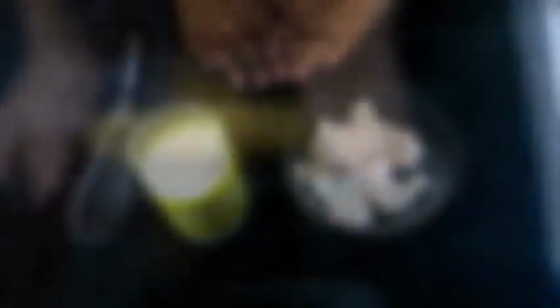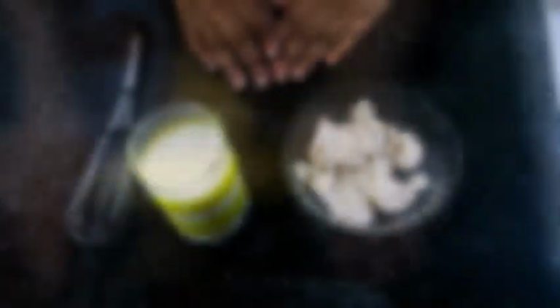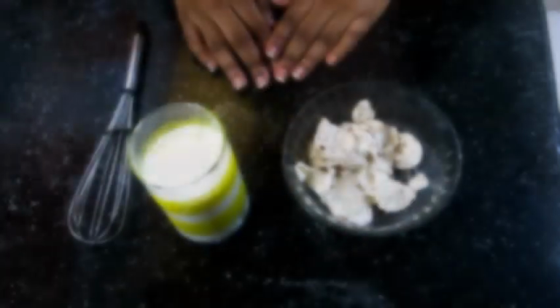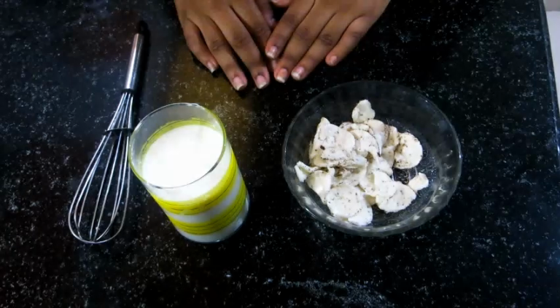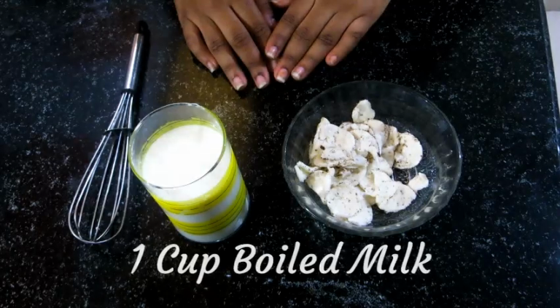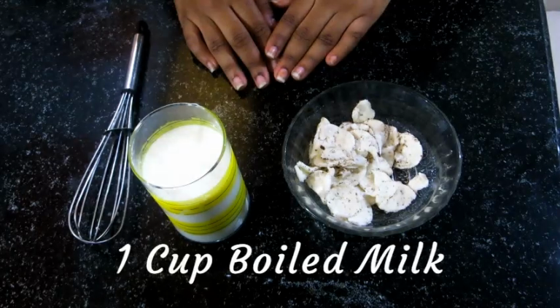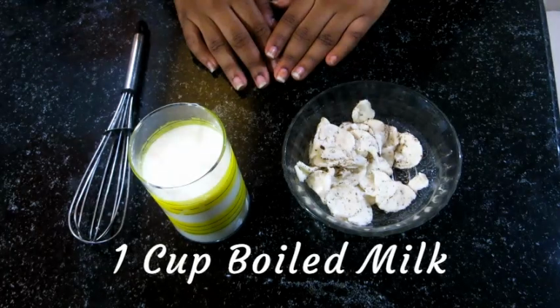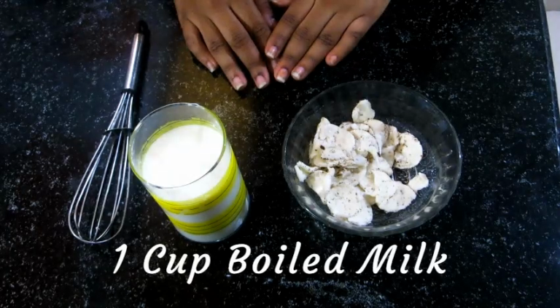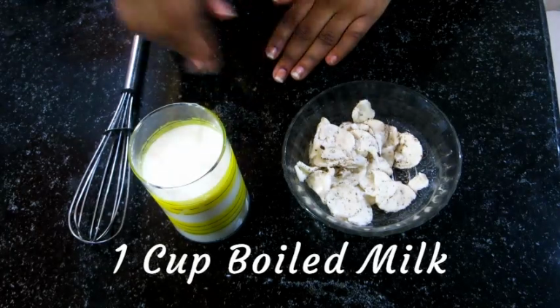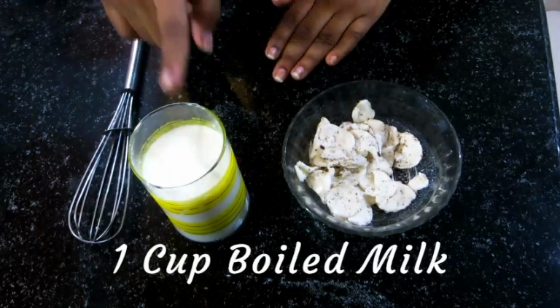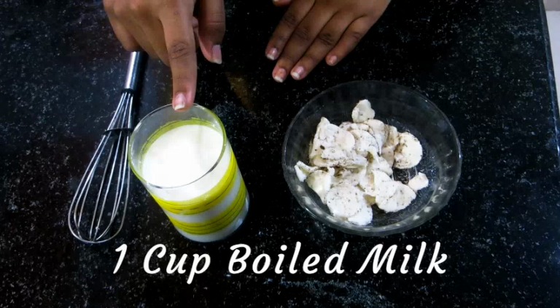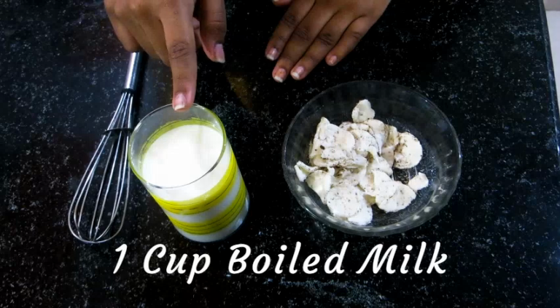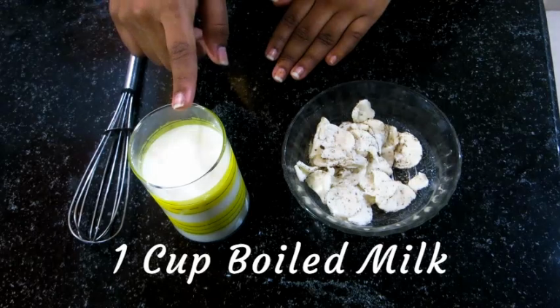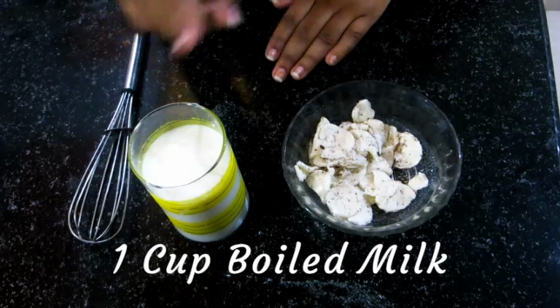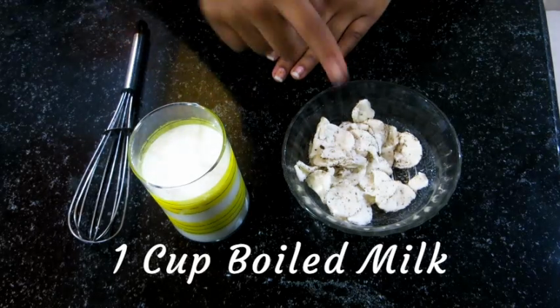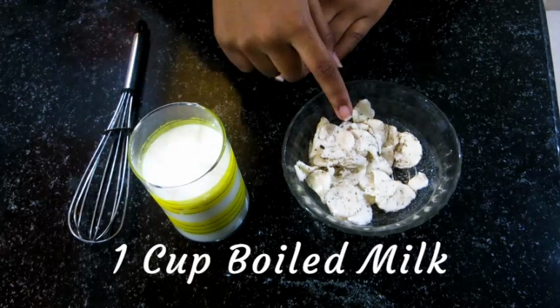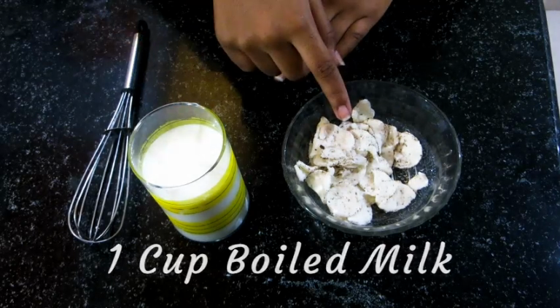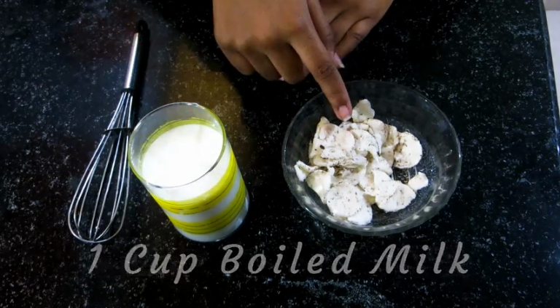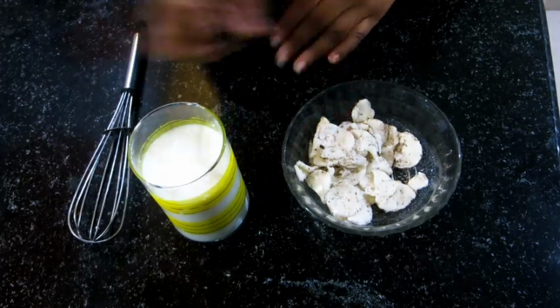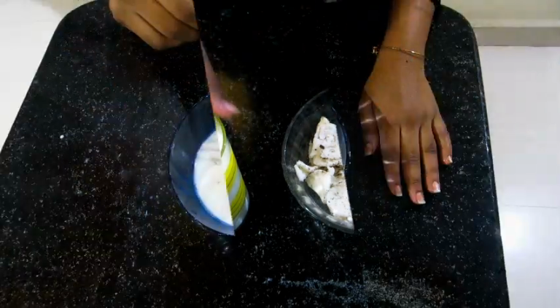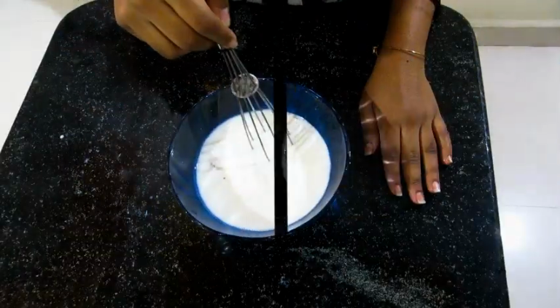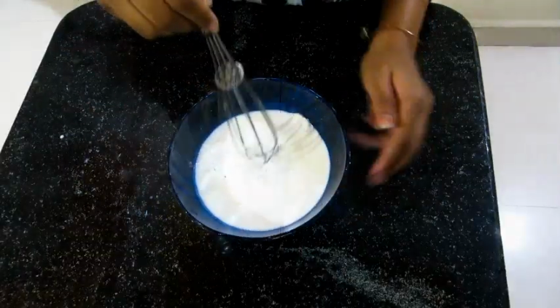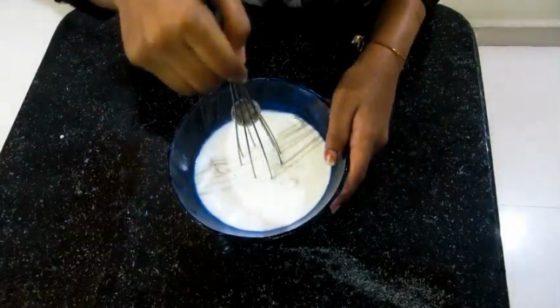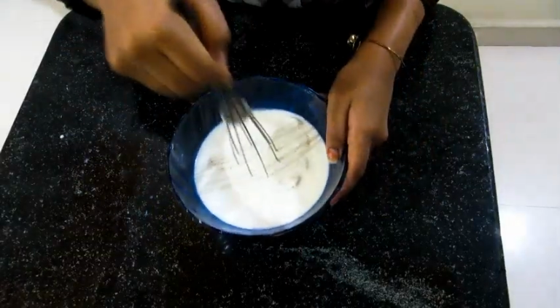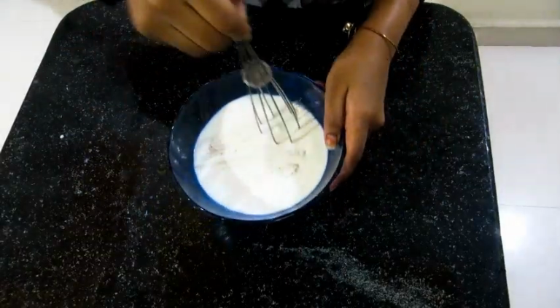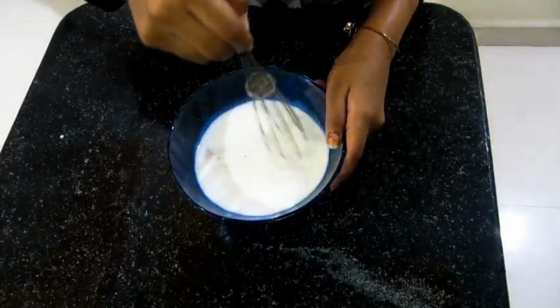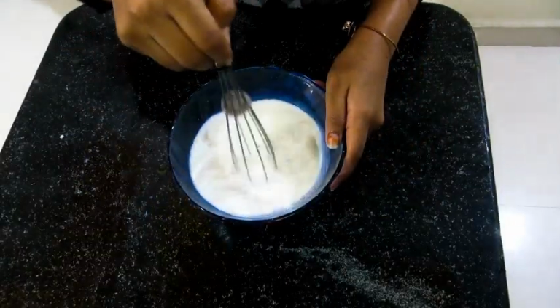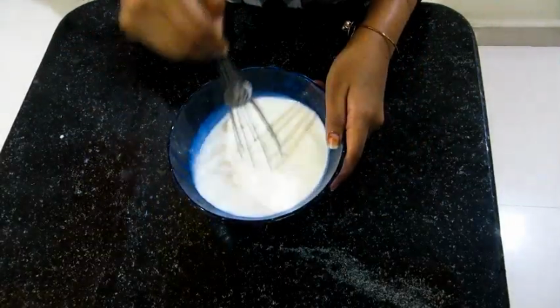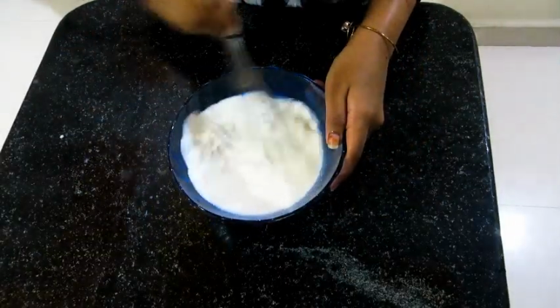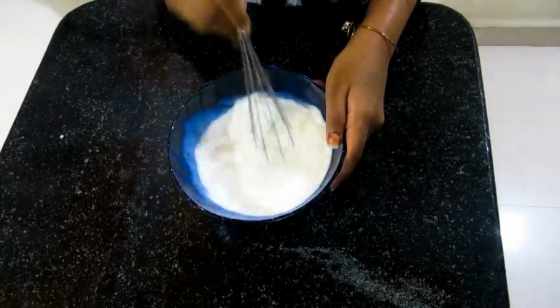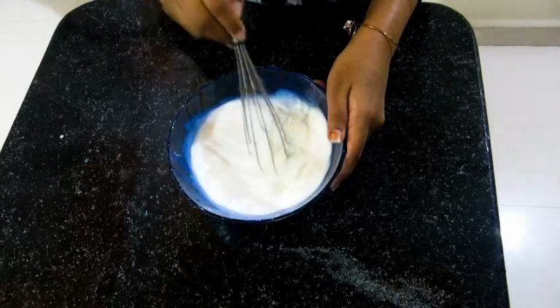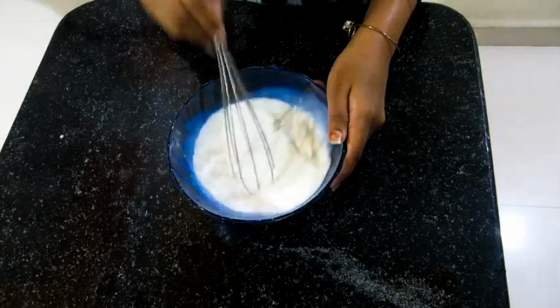Our next step is to mix 1 cup of milk with the cream which we separated before. Mix the cream and milk till the lumps are gone.